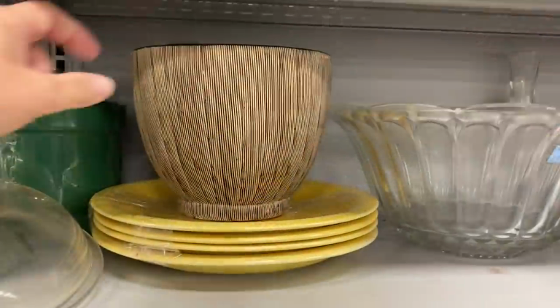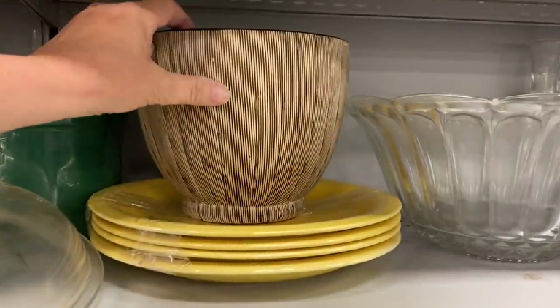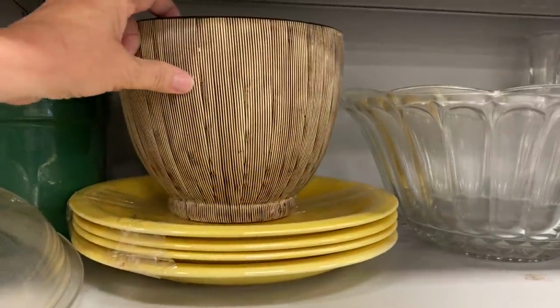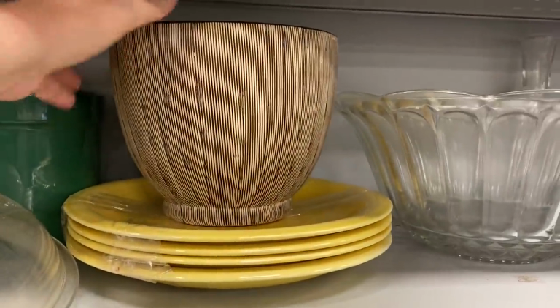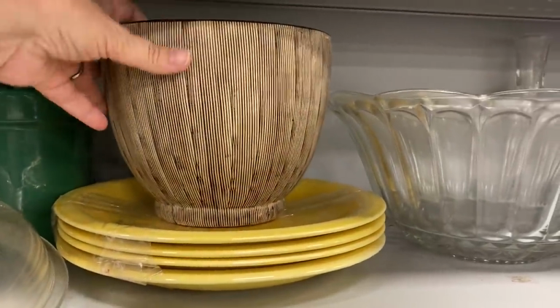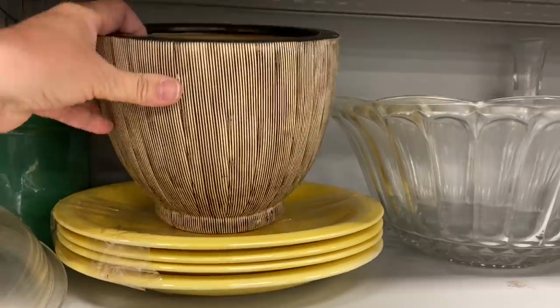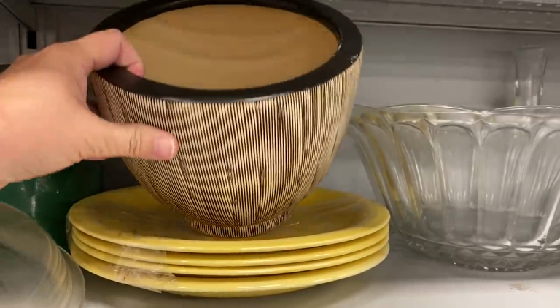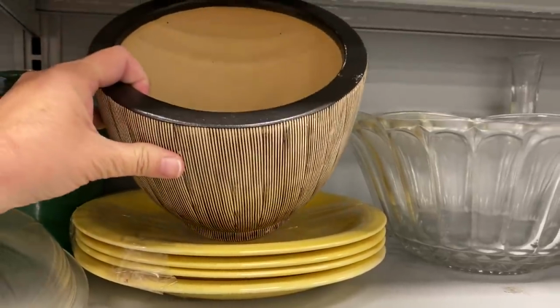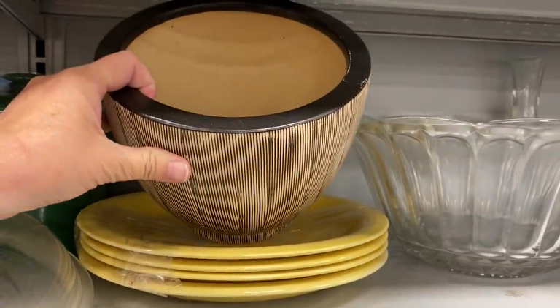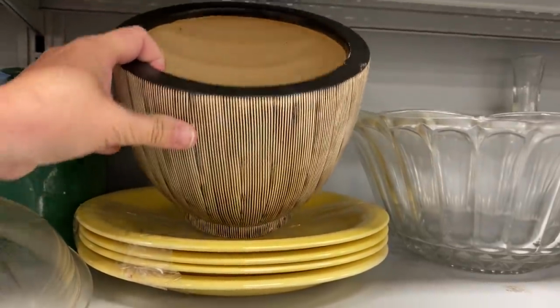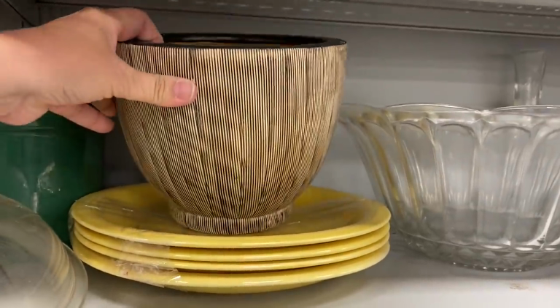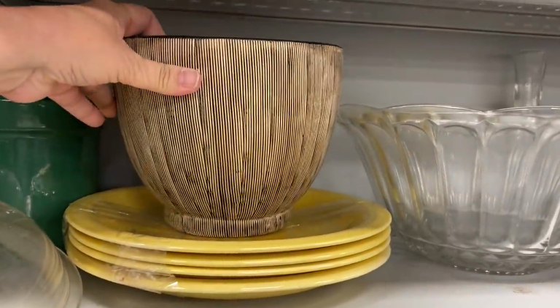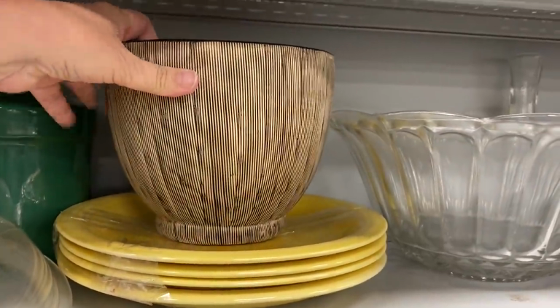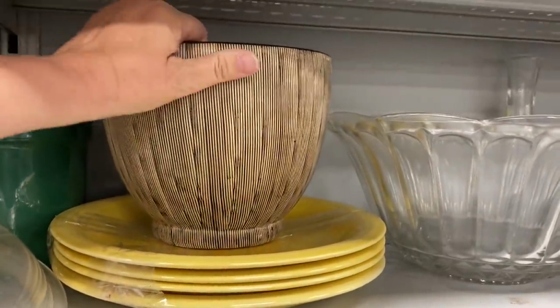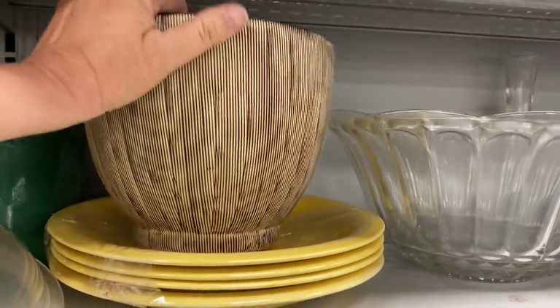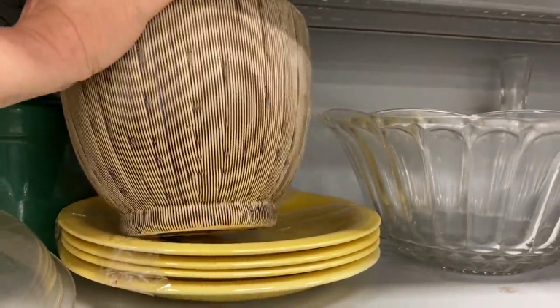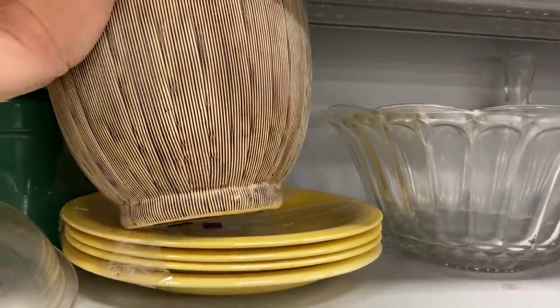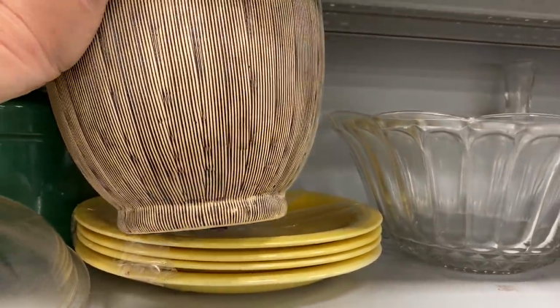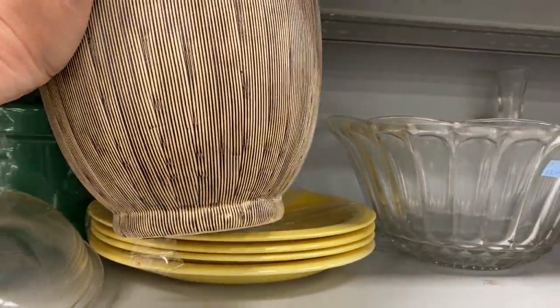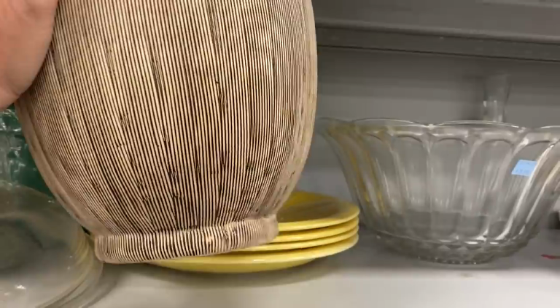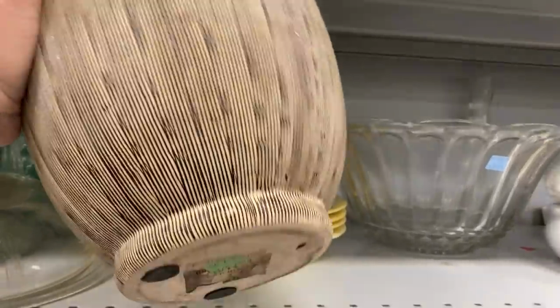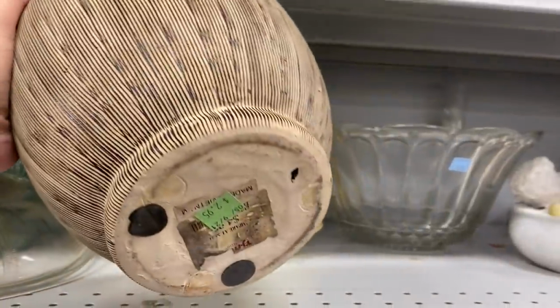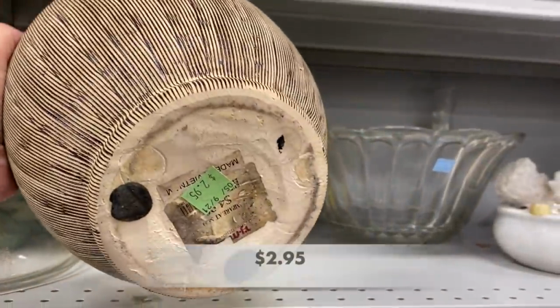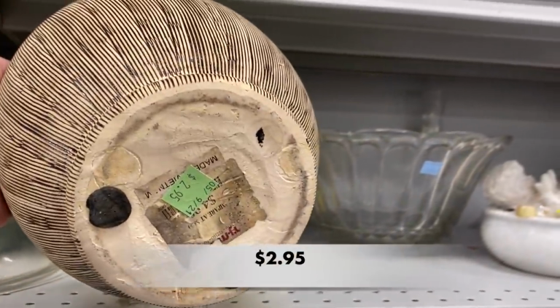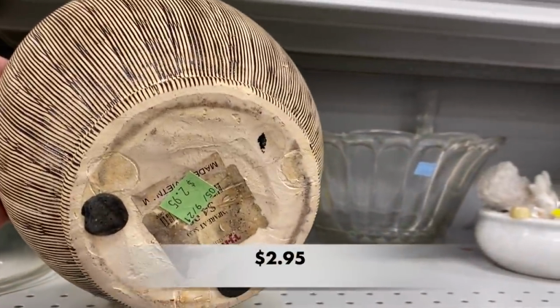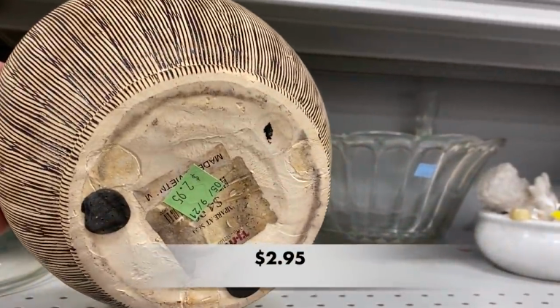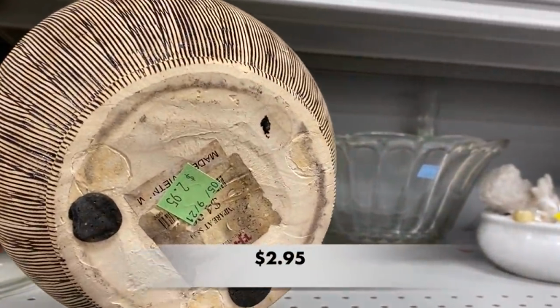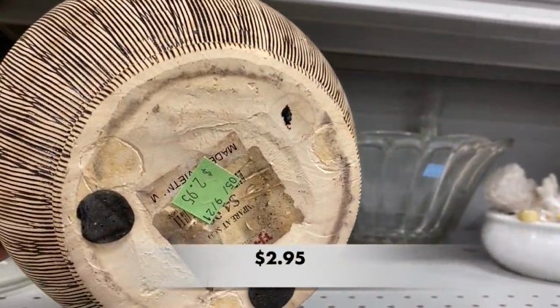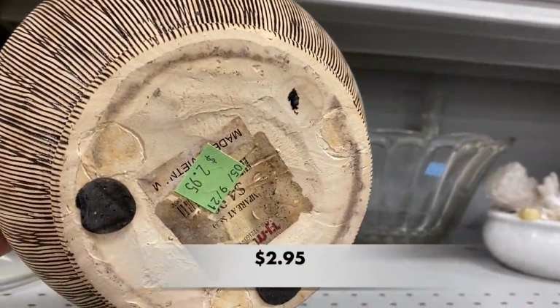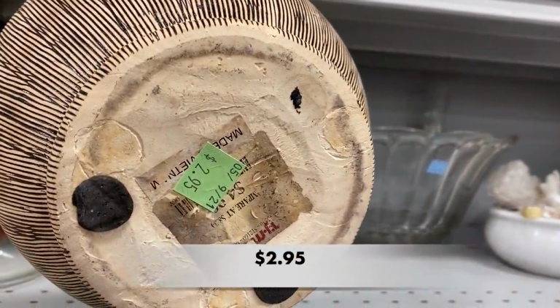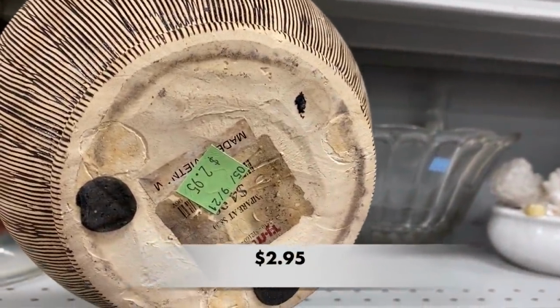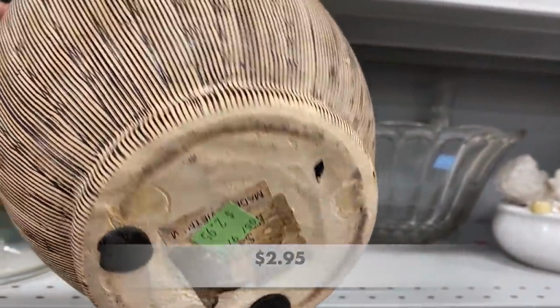This modern planter had that boho look to it. It was another planter from TJ Maxx. Wouldn't this planter look great with a pothos plant or a snake plant?